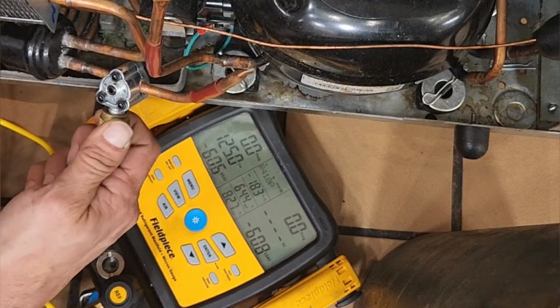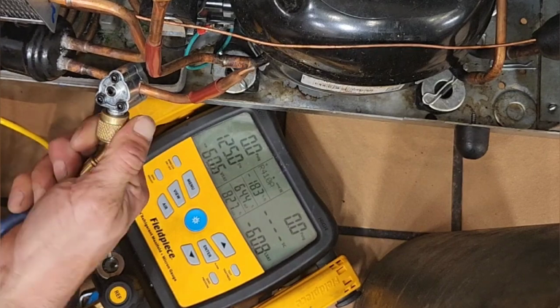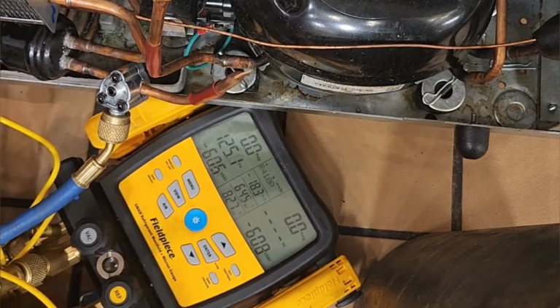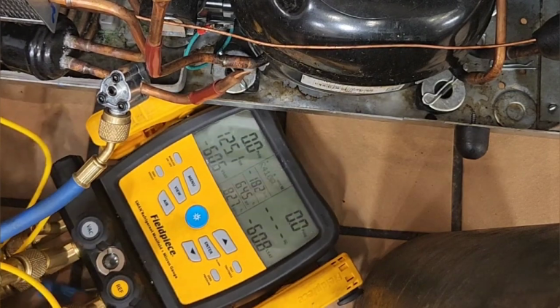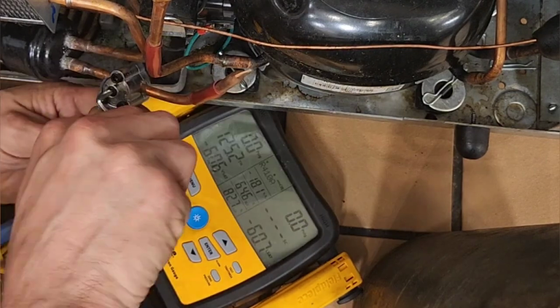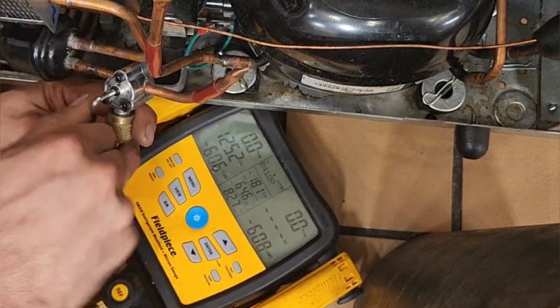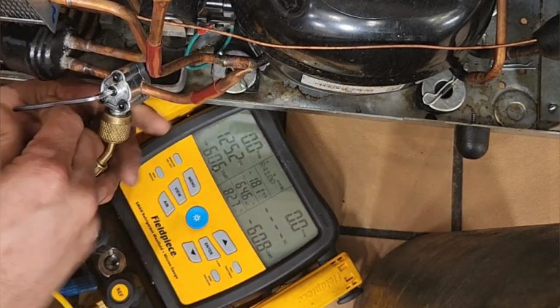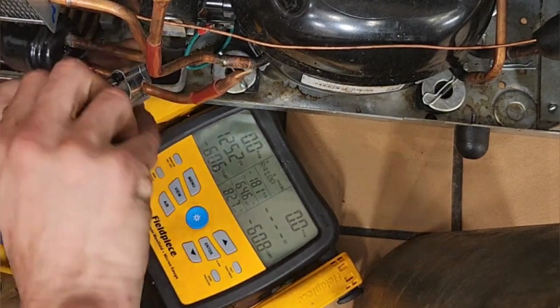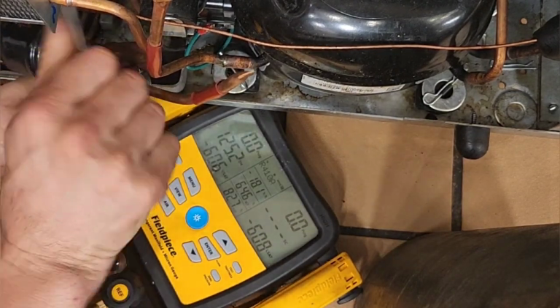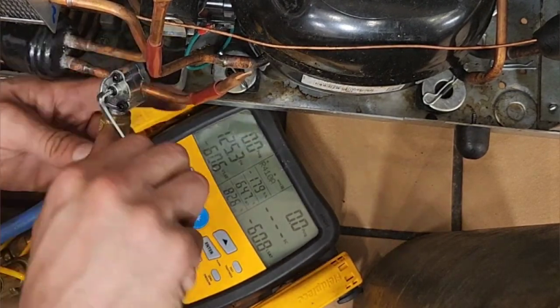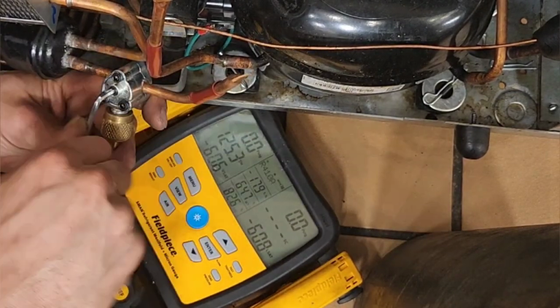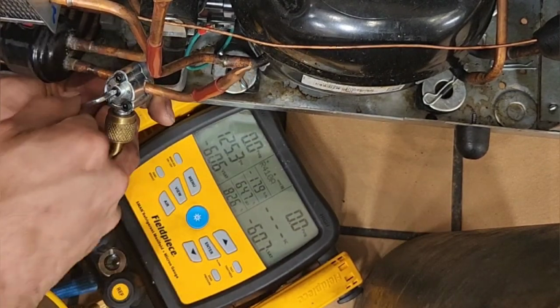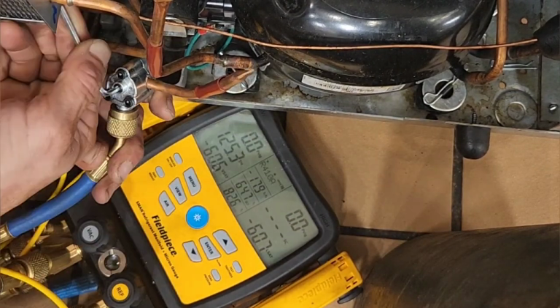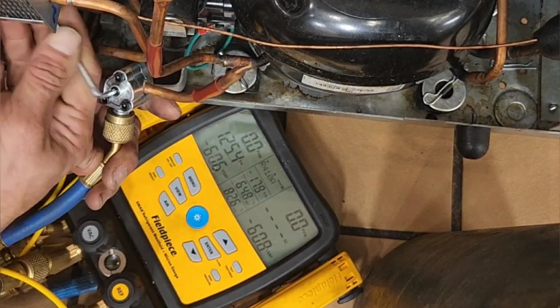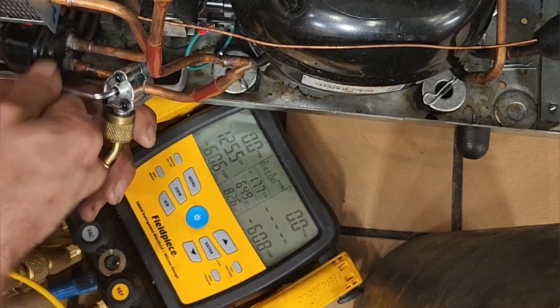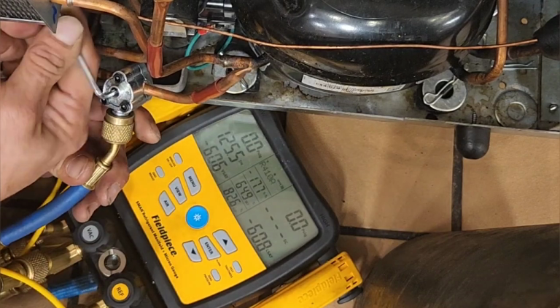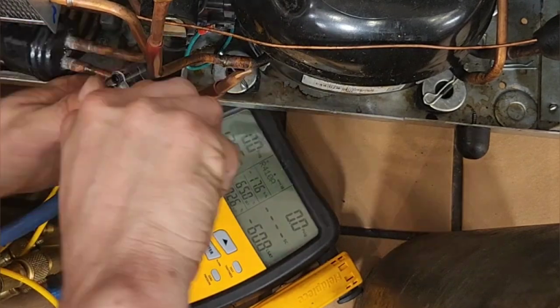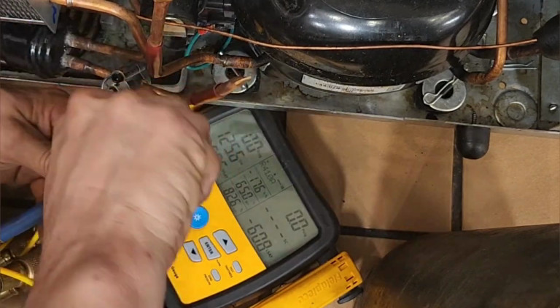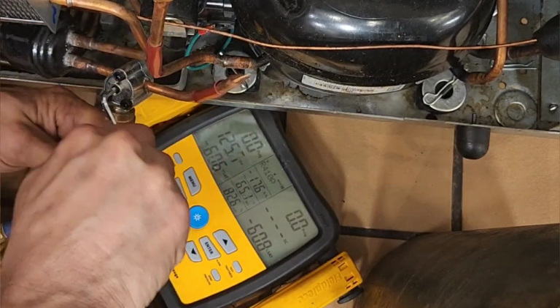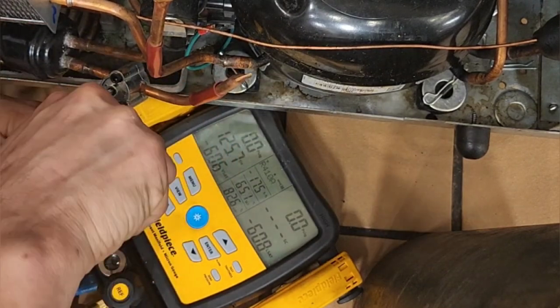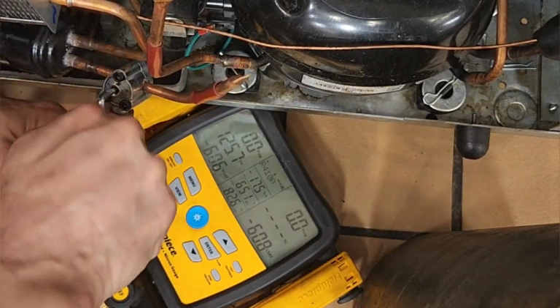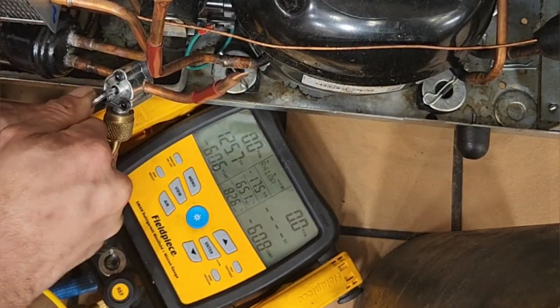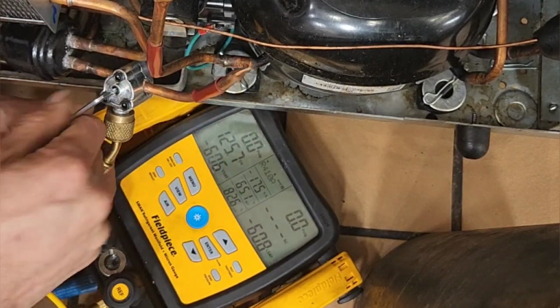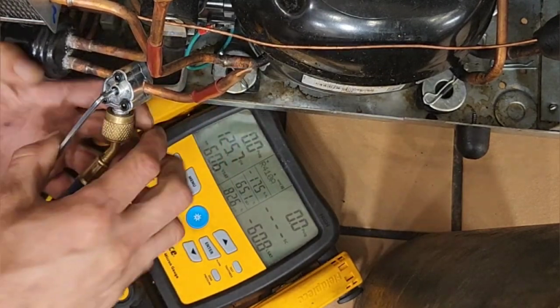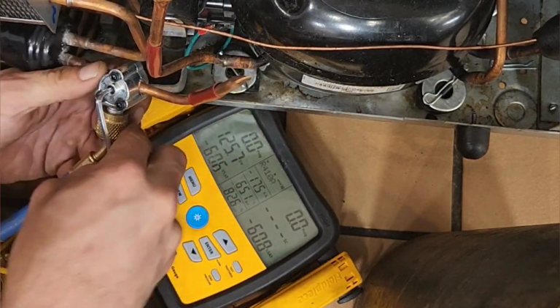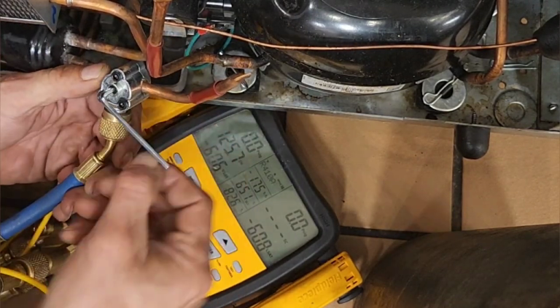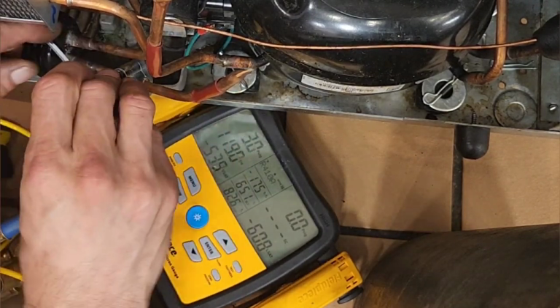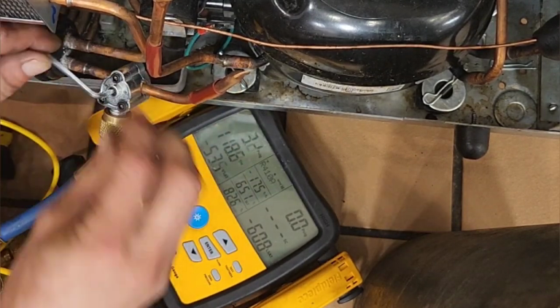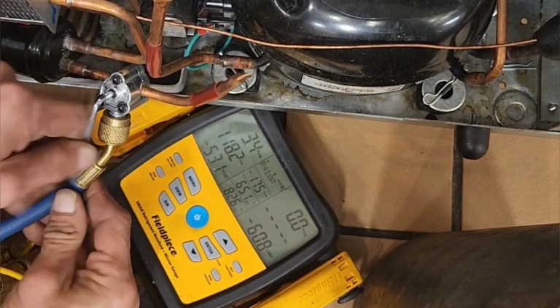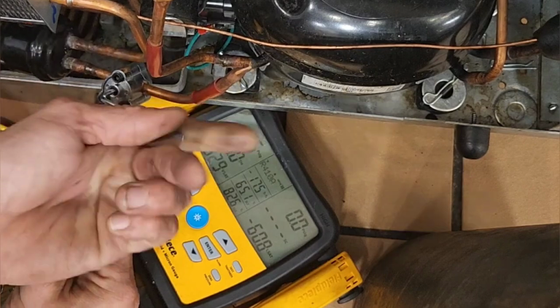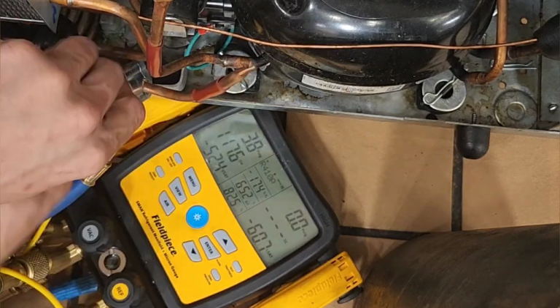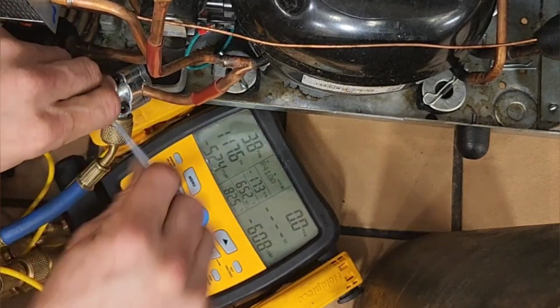Once everything is connected, take your little allen wrench and turn it all the way down until it seats at the bottom, then turn it back two full turns.